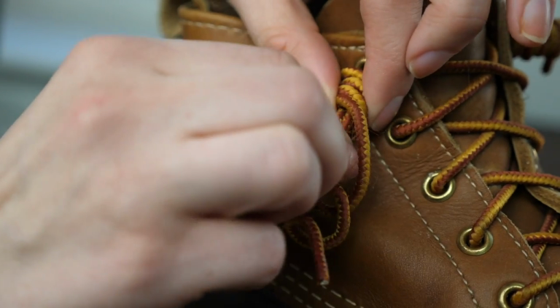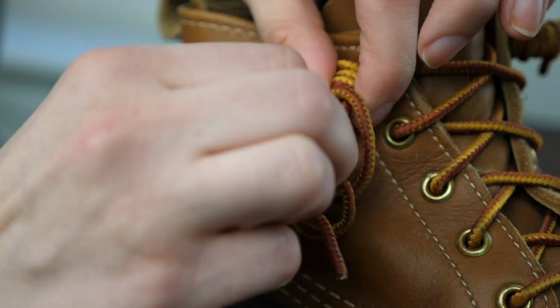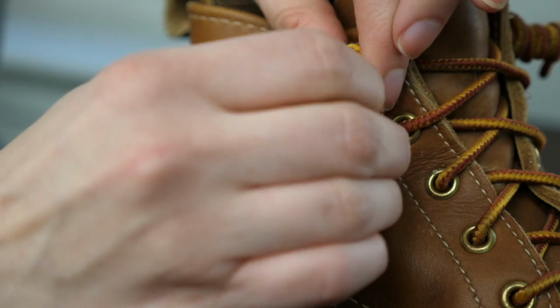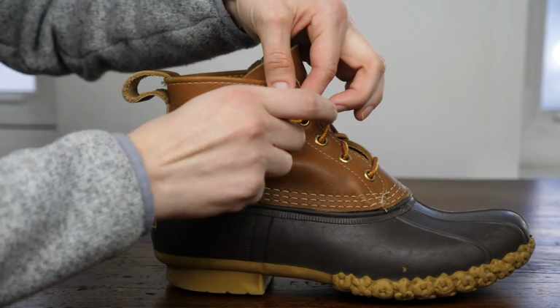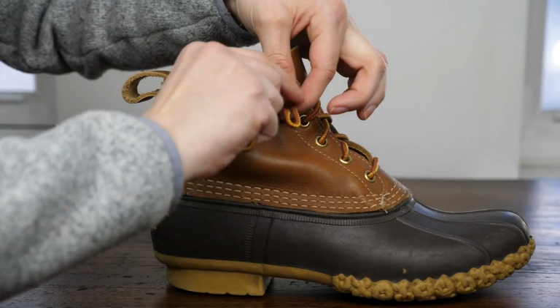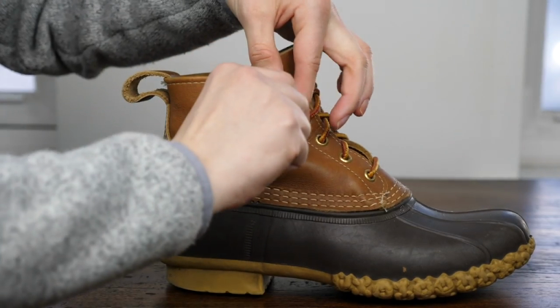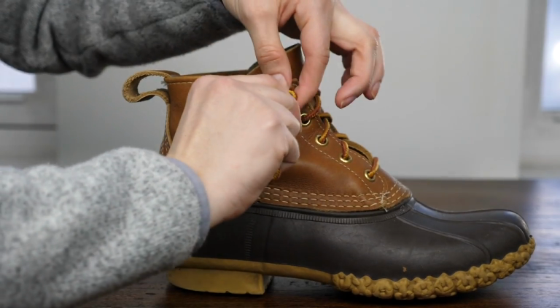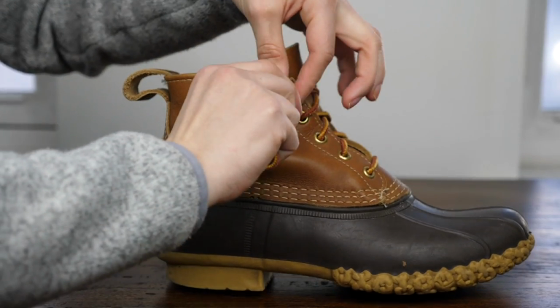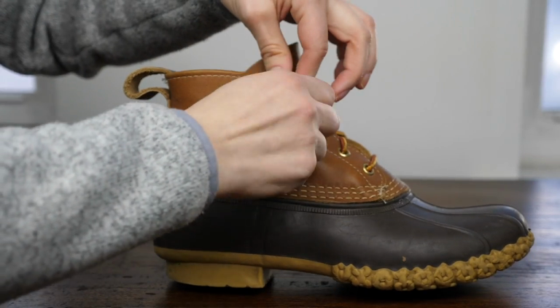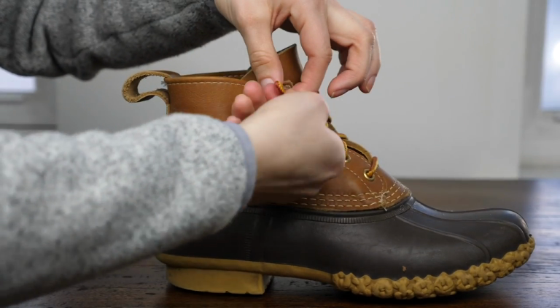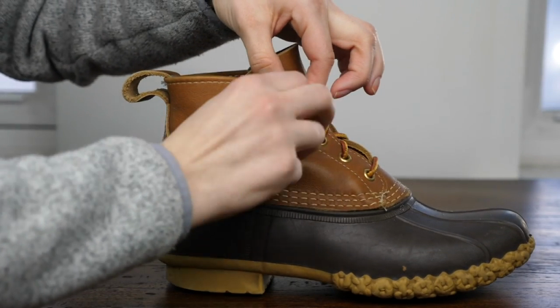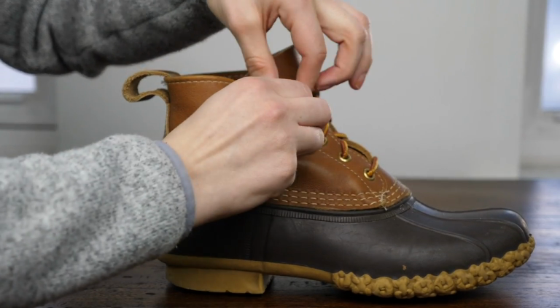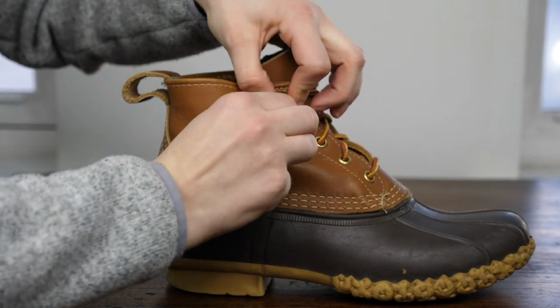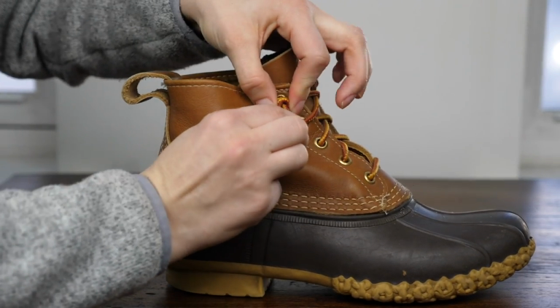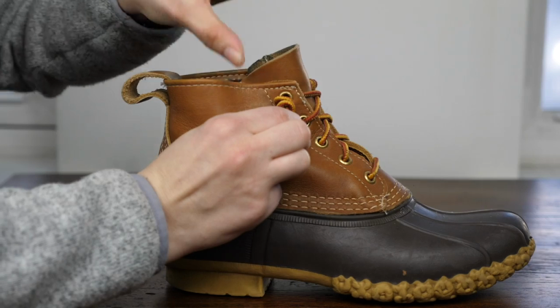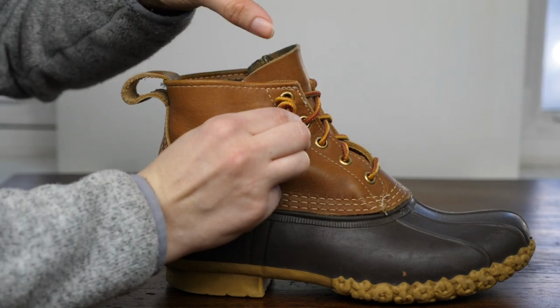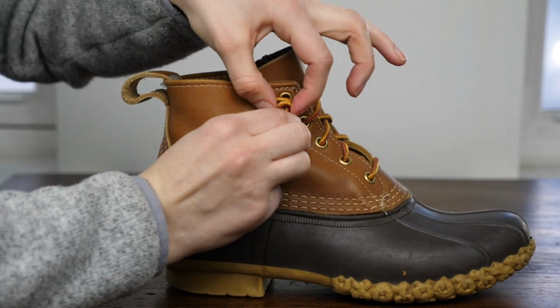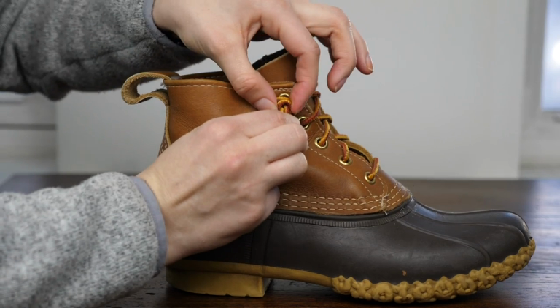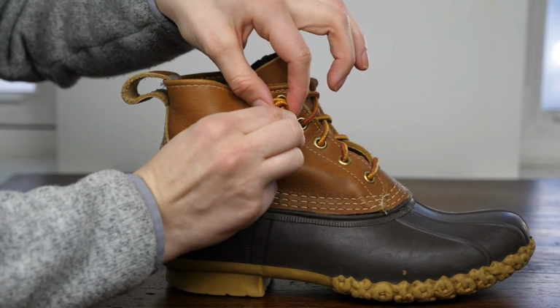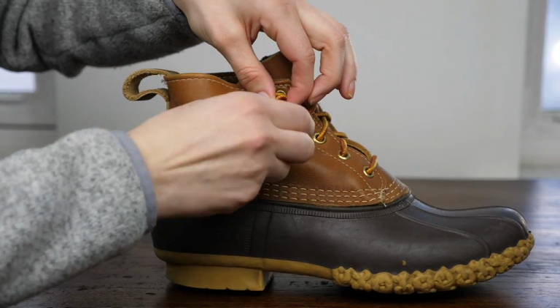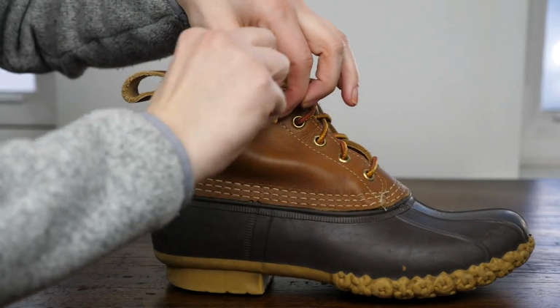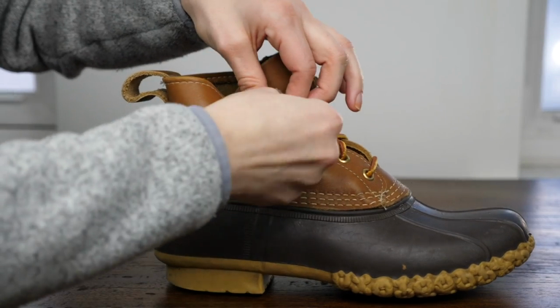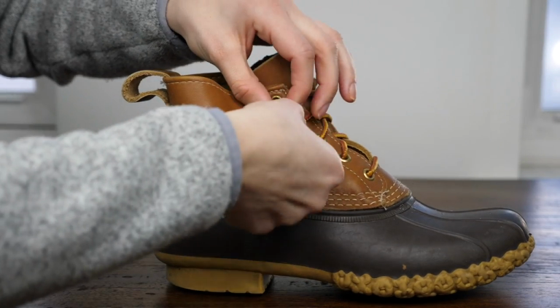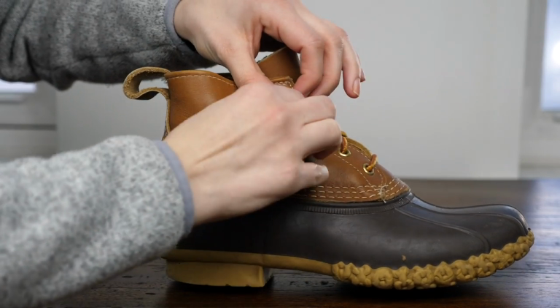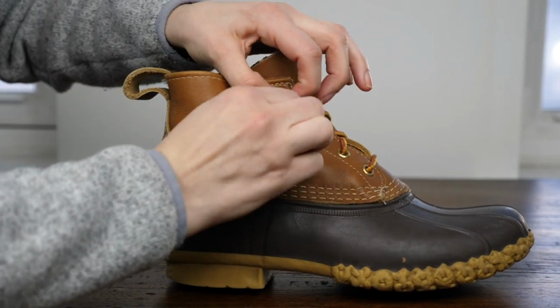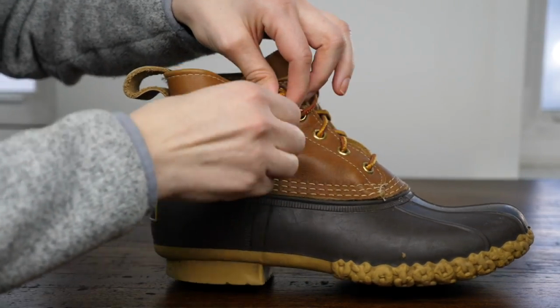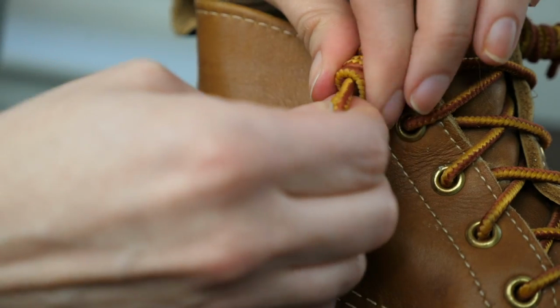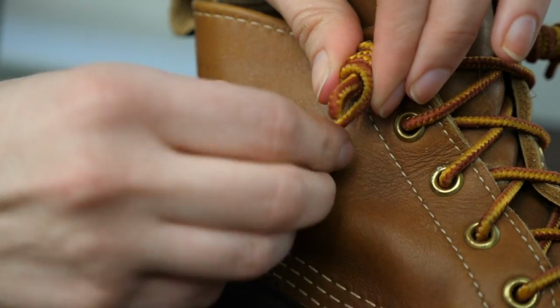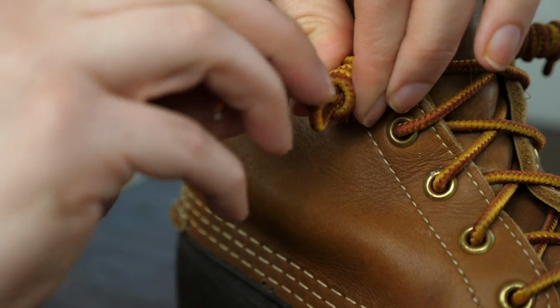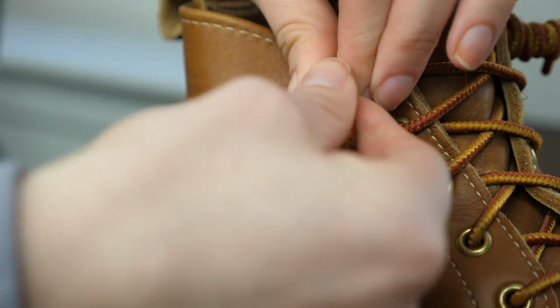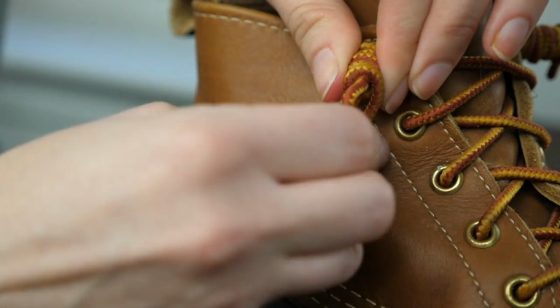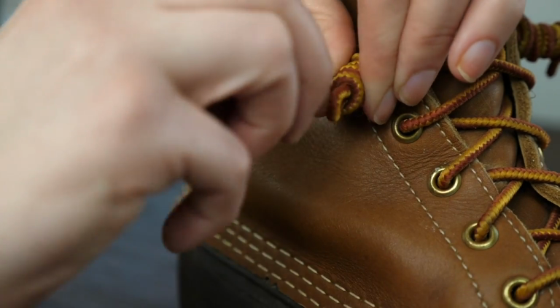It's kind of awkward at the beginning to get it started, but then once you get going, use your left hand or your non-dominant hand to hold the loops into place, and work your way up towards the tip top of that loop.